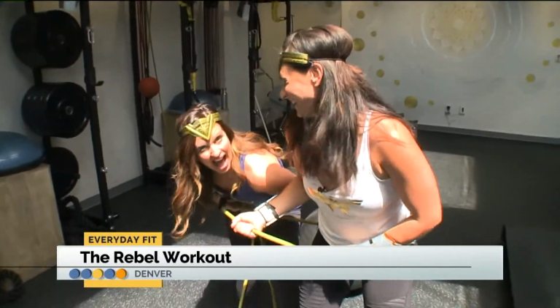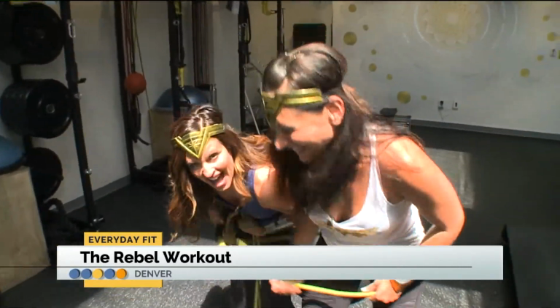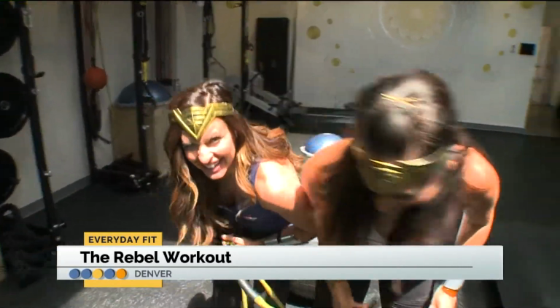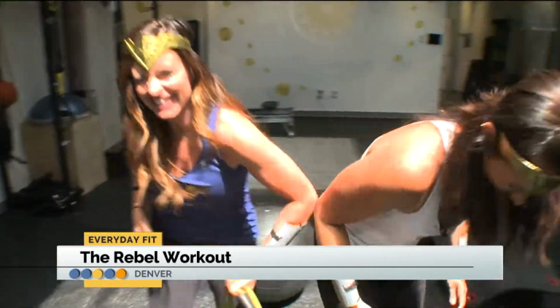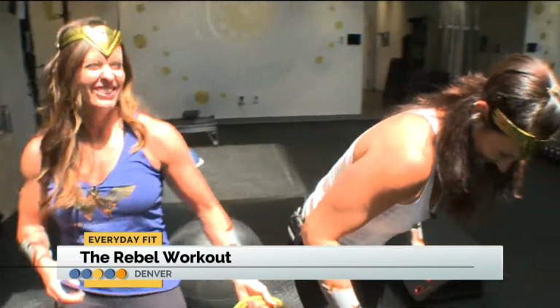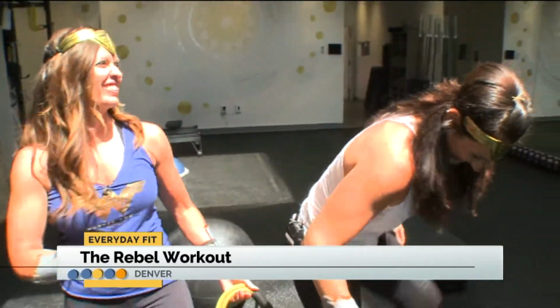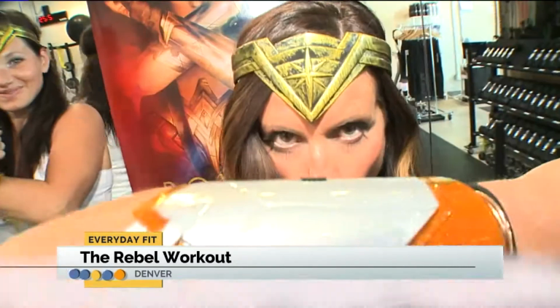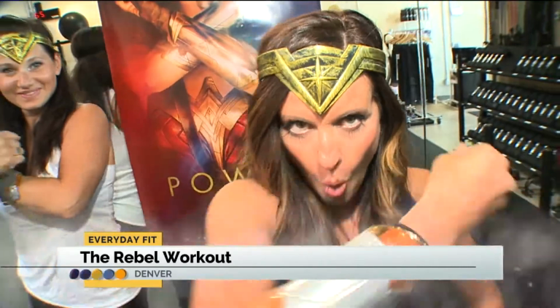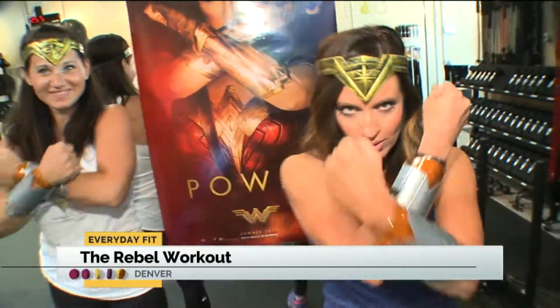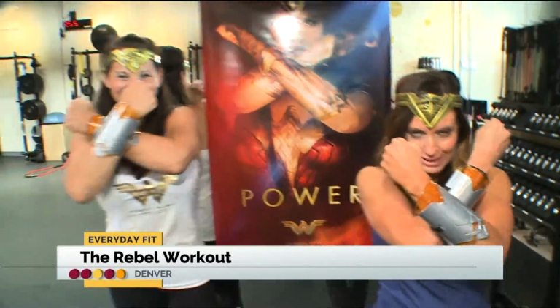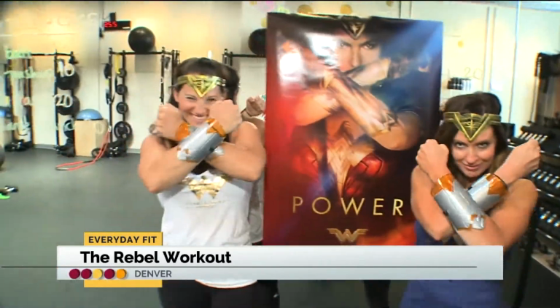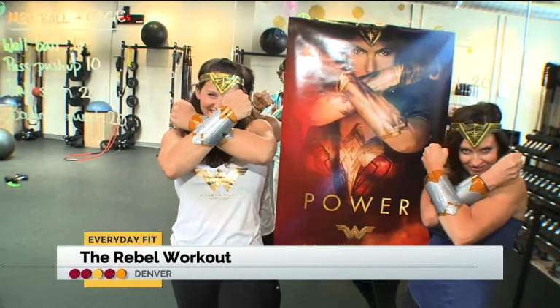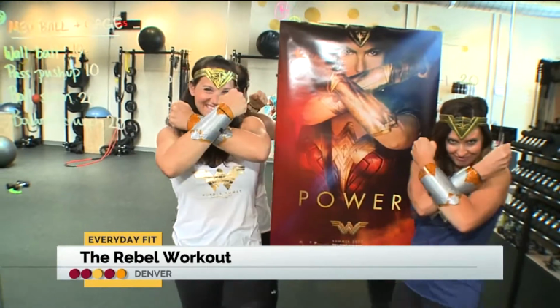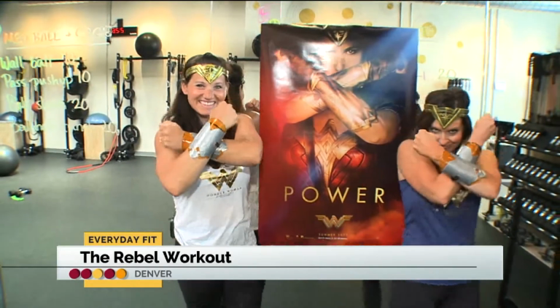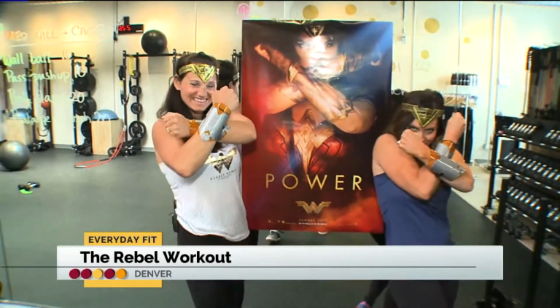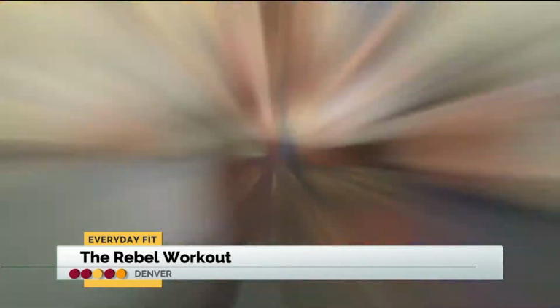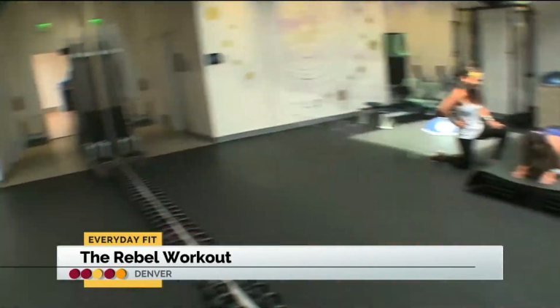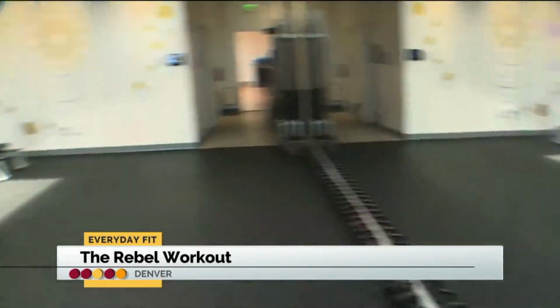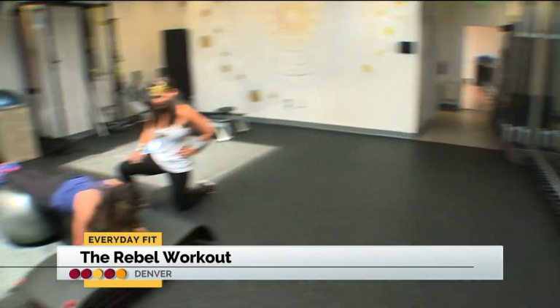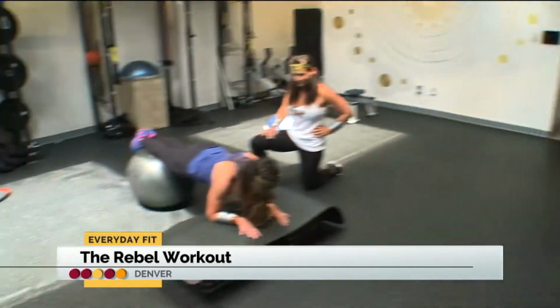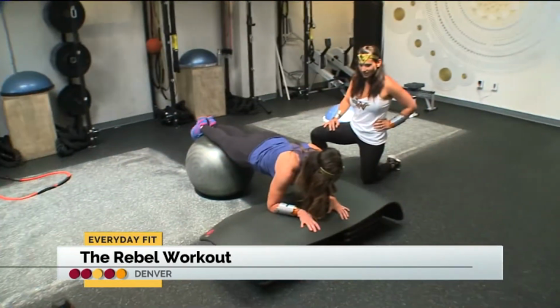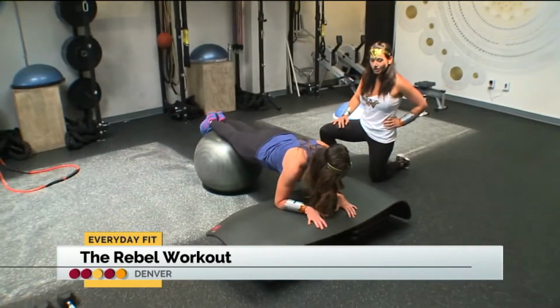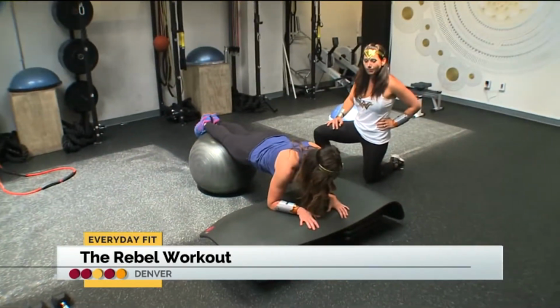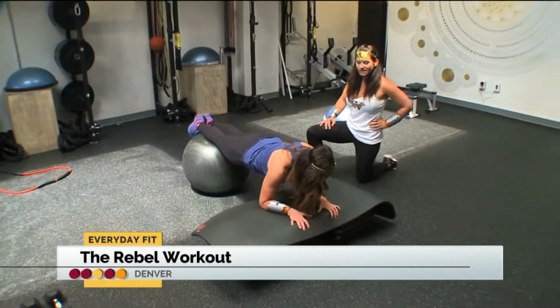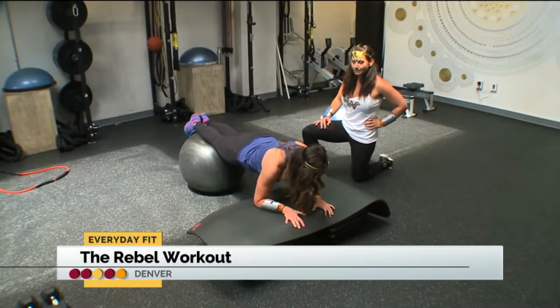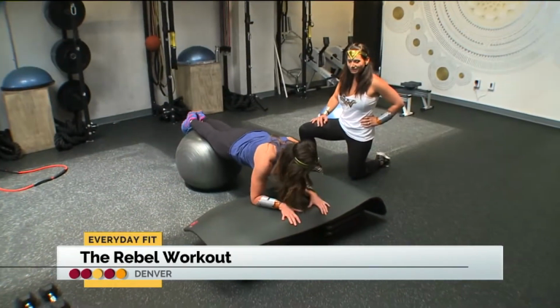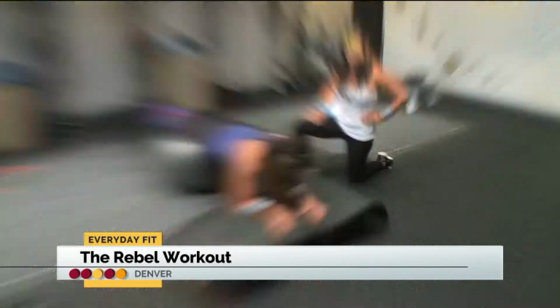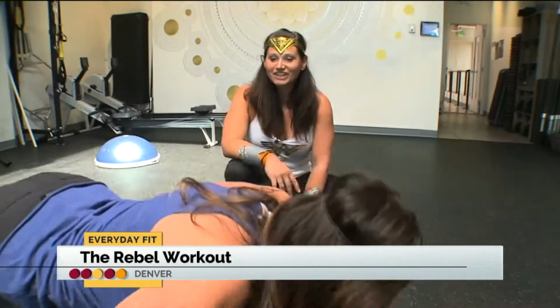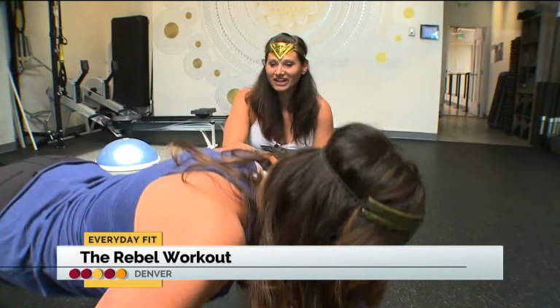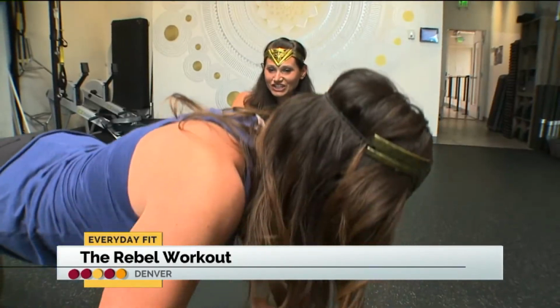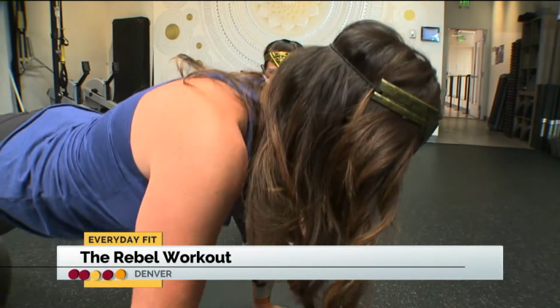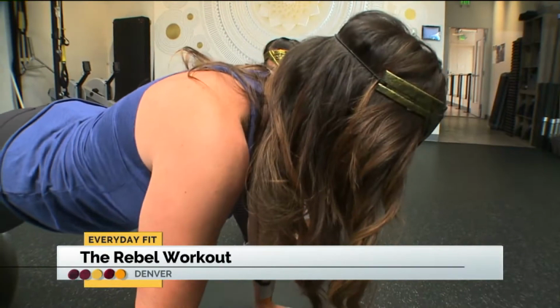We had to play pretend, especially since we had all the gear on, but now it was time to get to work — looking and feeling as powerful as our superhero.